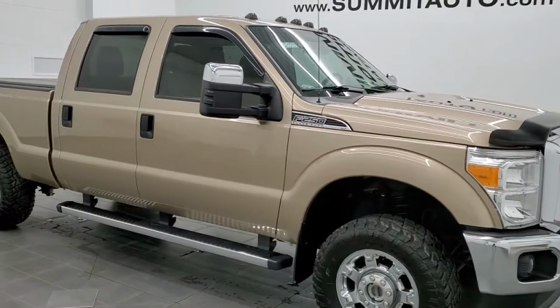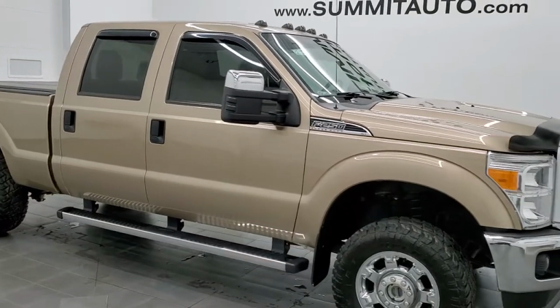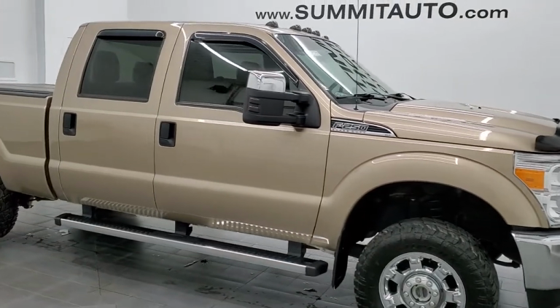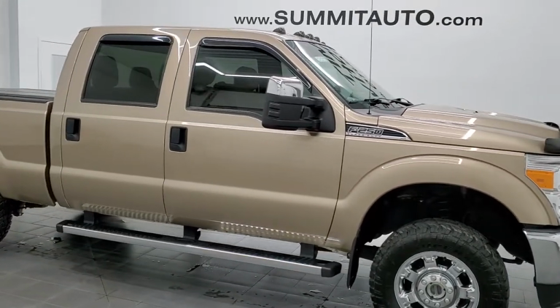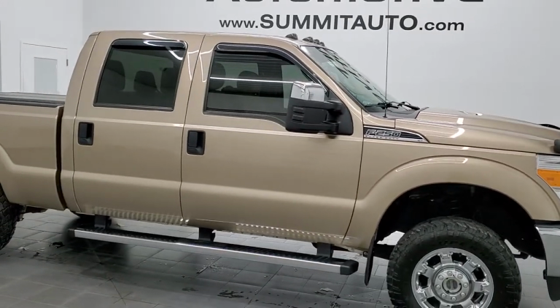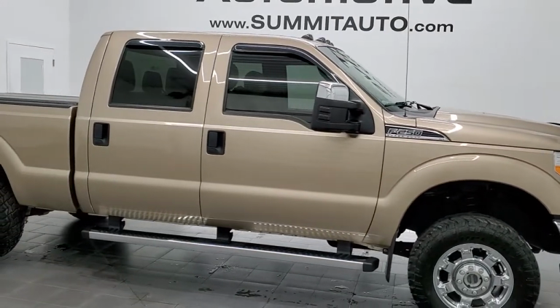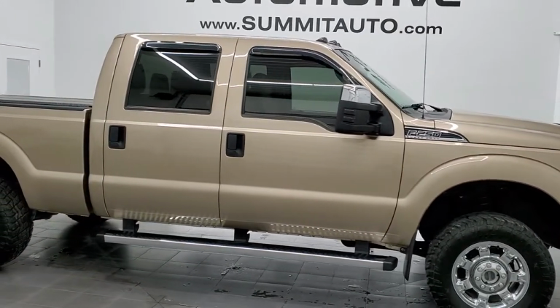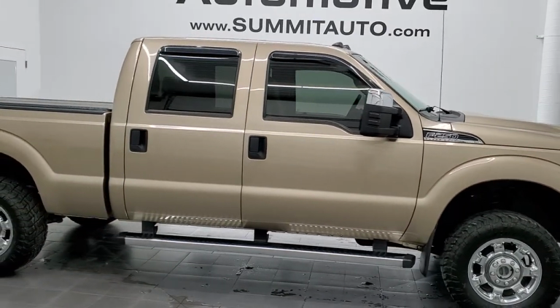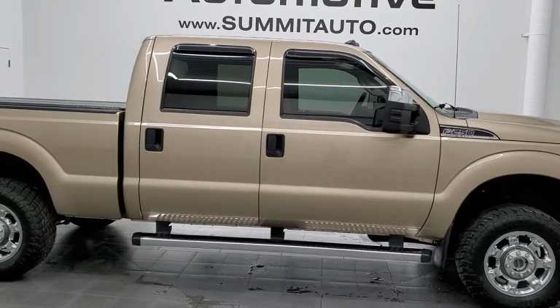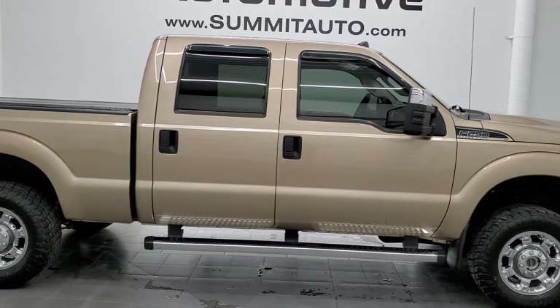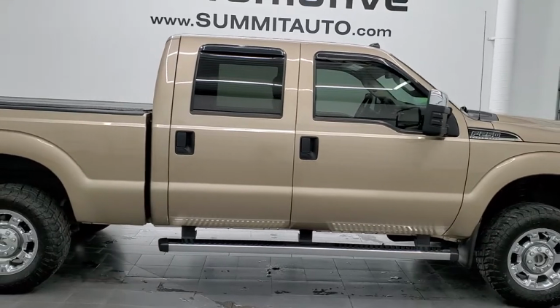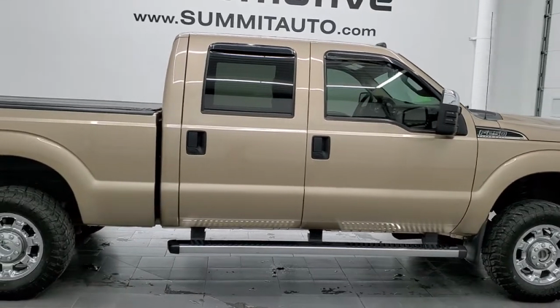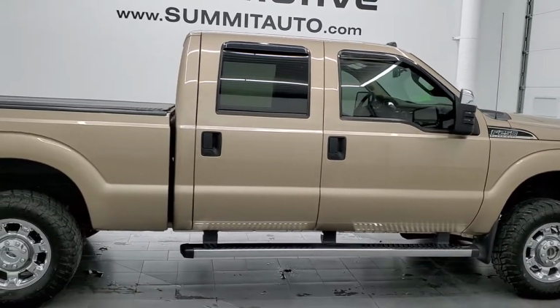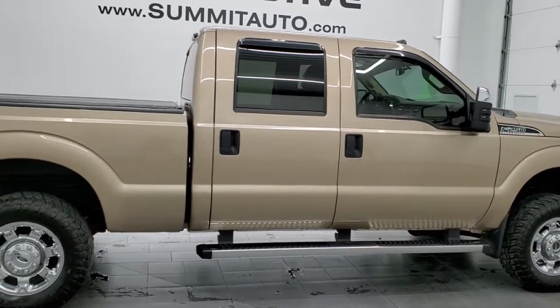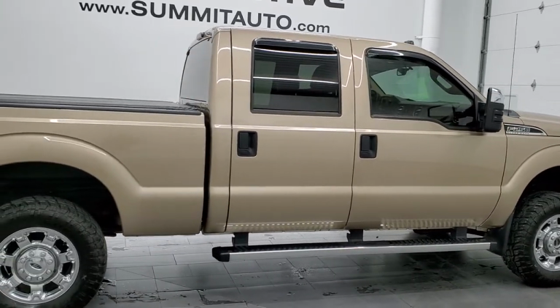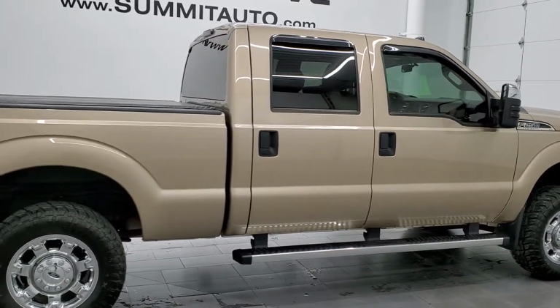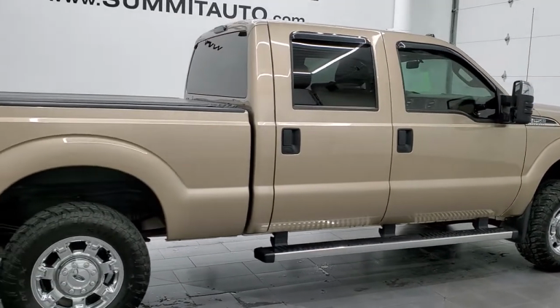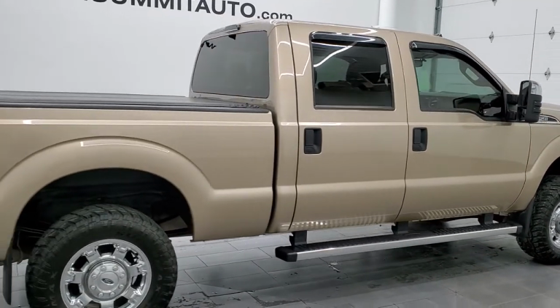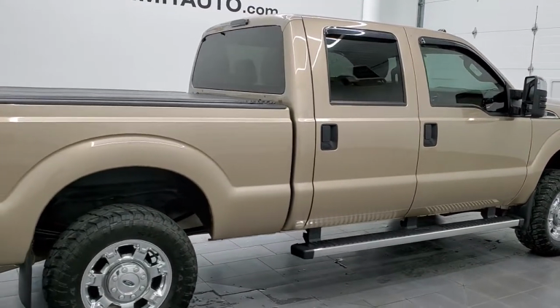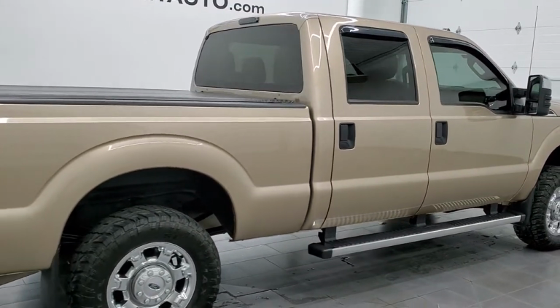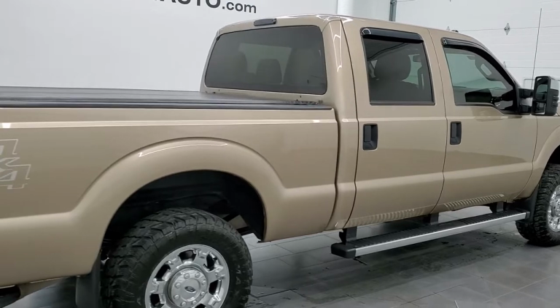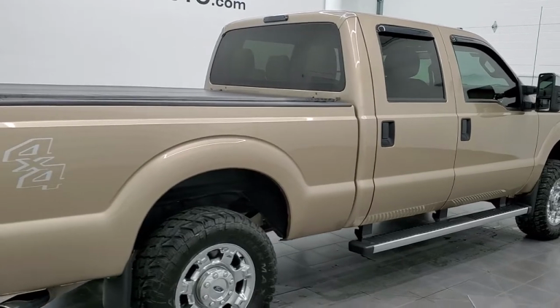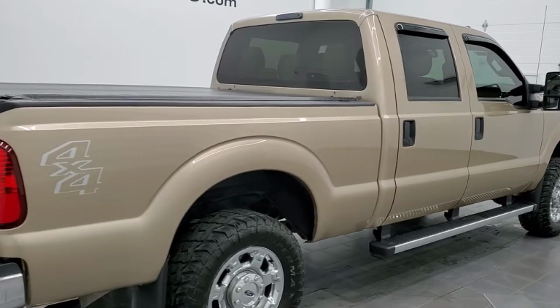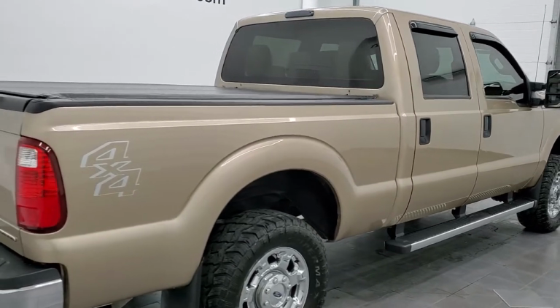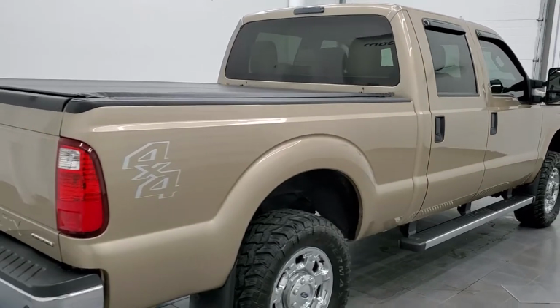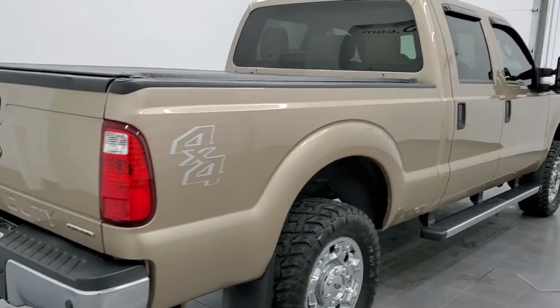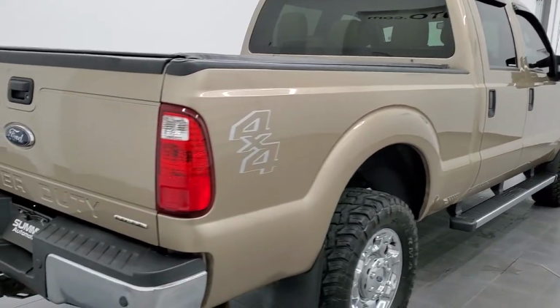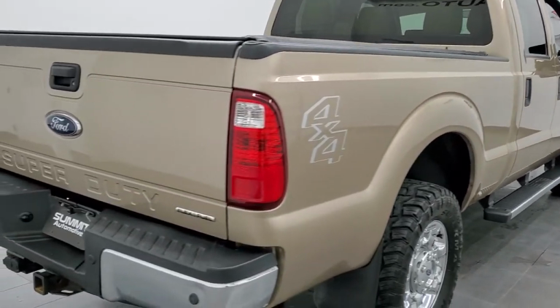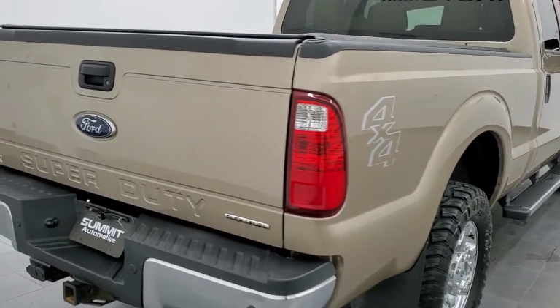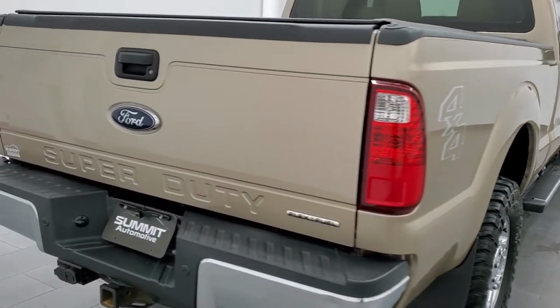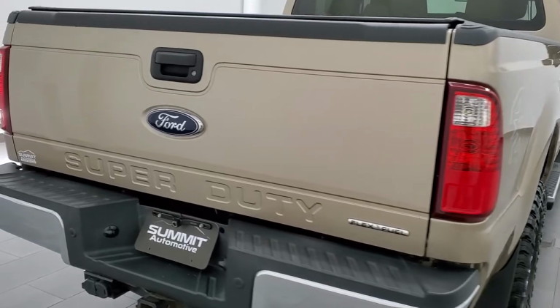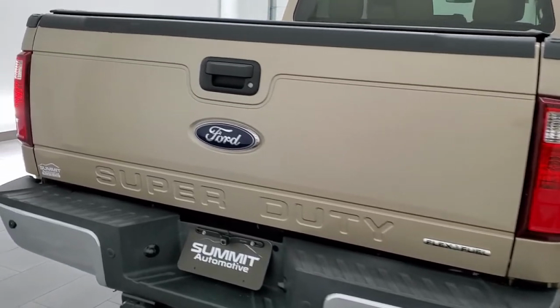Hey, this is Brett and this 2013 Ford F-250 Crew Cab Short Box is stock number 12523Z. We're here at Summit Automotive in Fond du Lac, Wisconsin, your new and used heavy-duty truck headquarters.